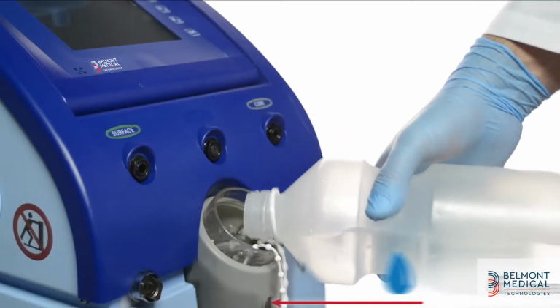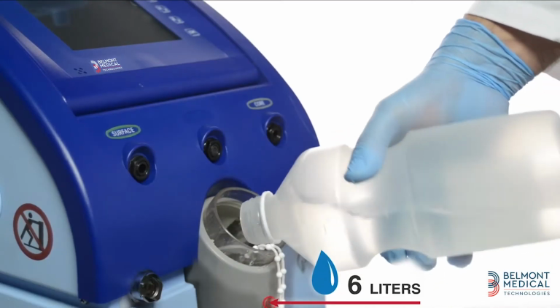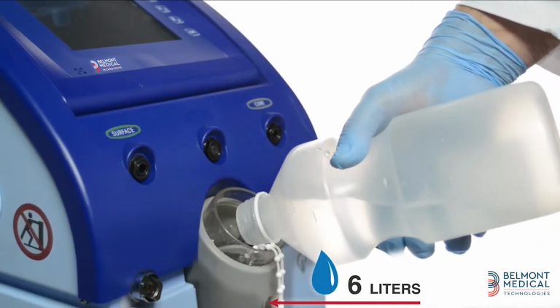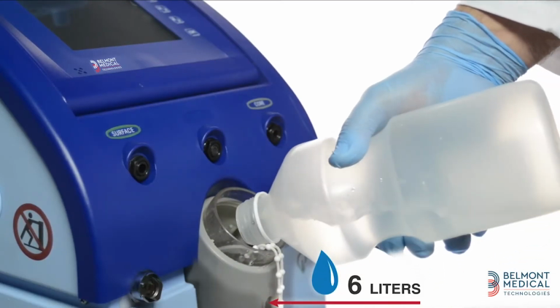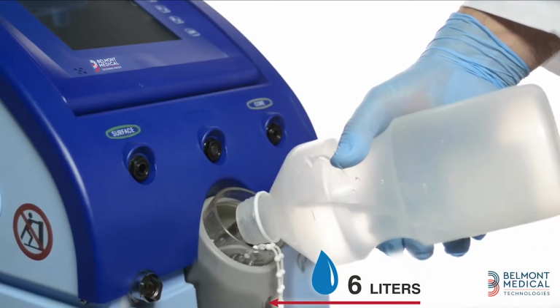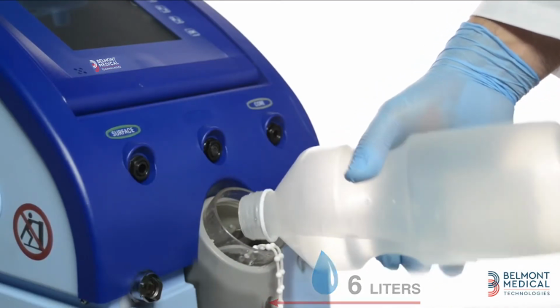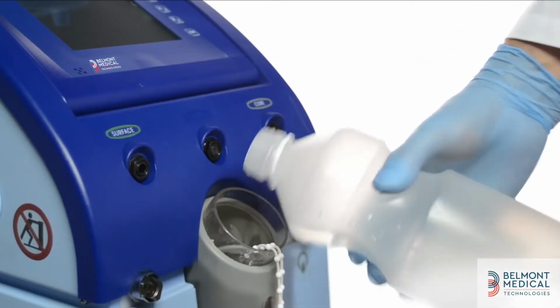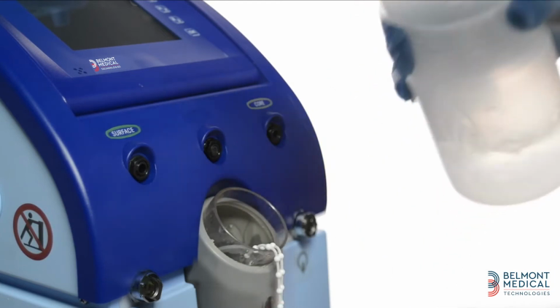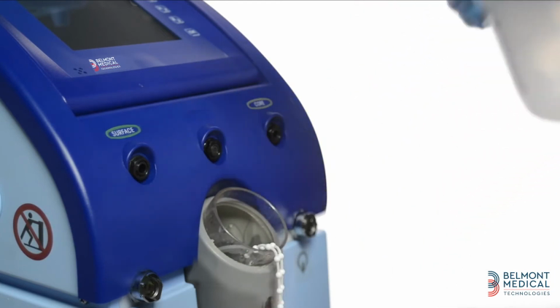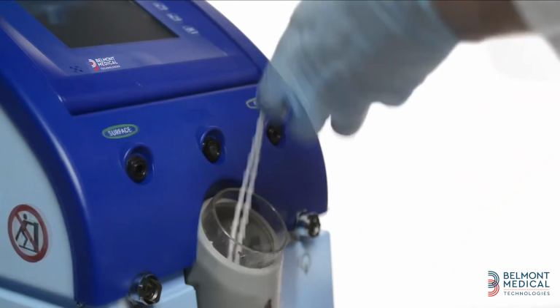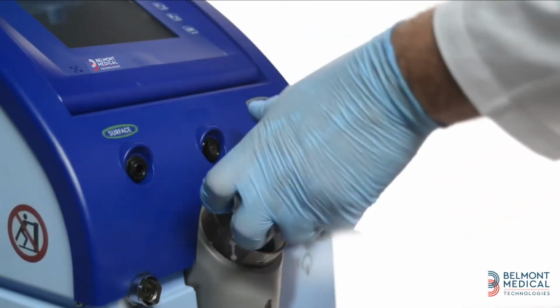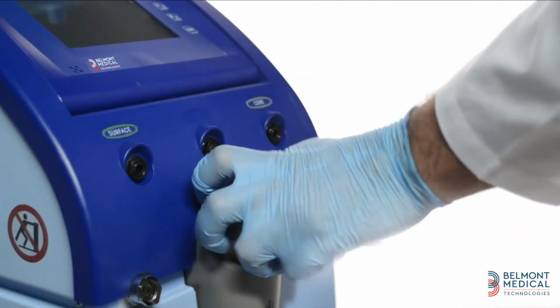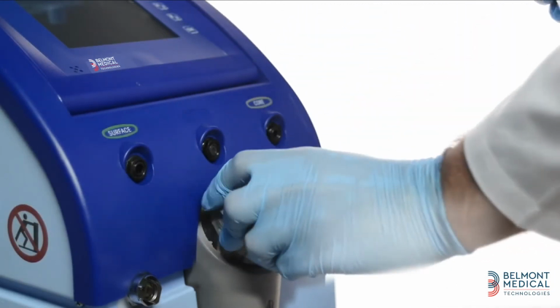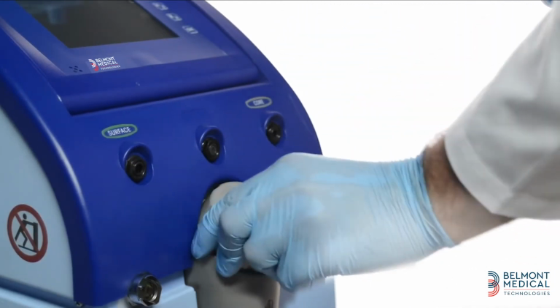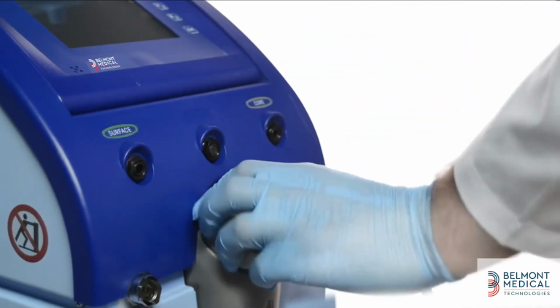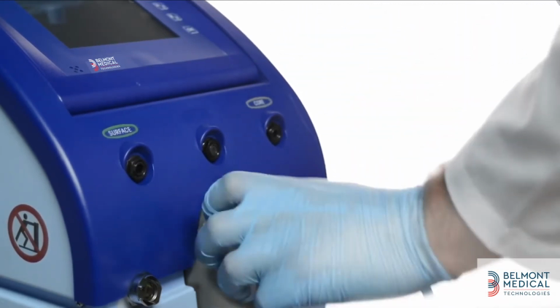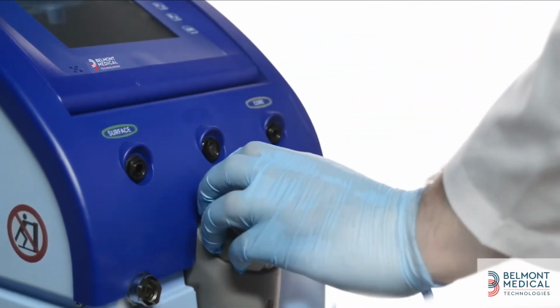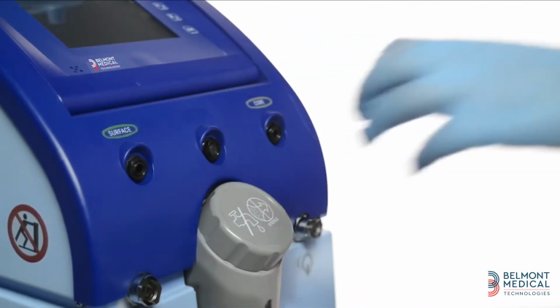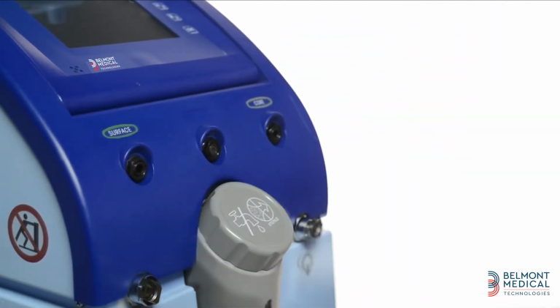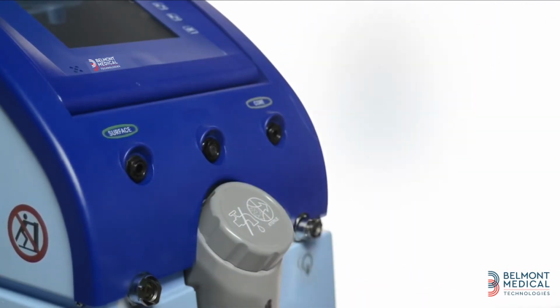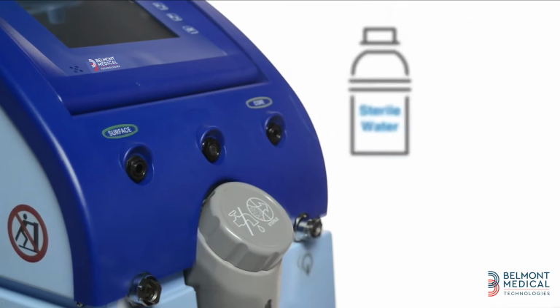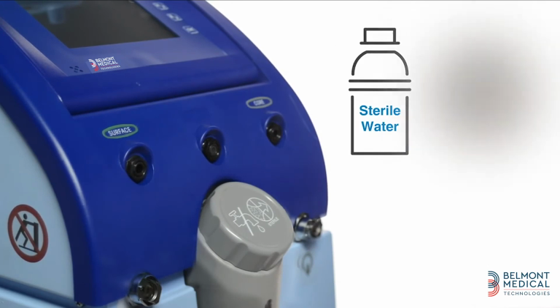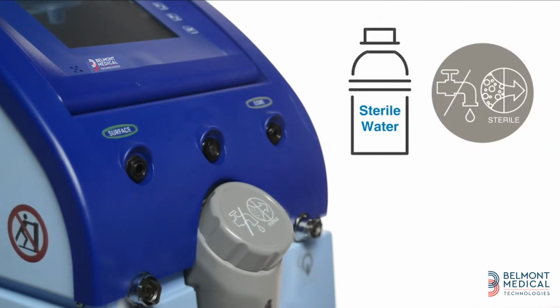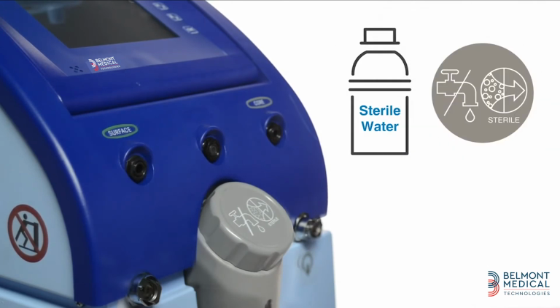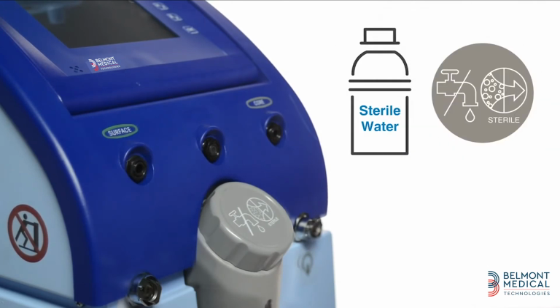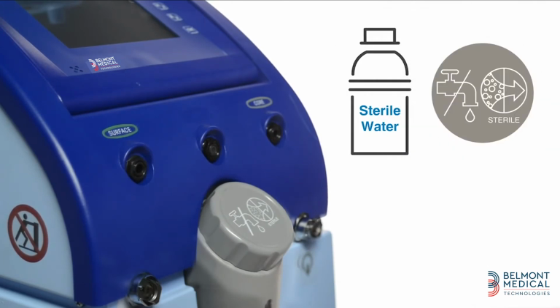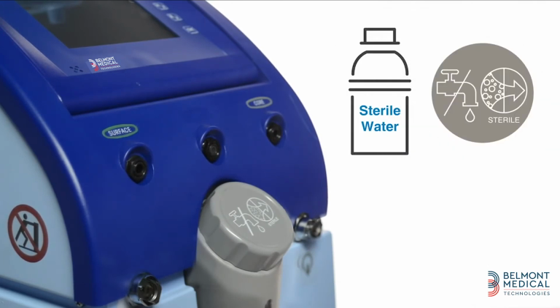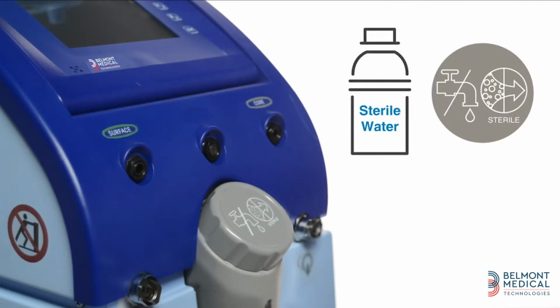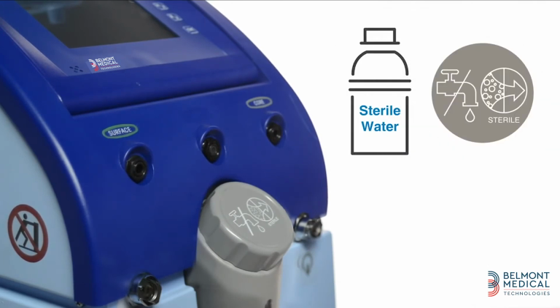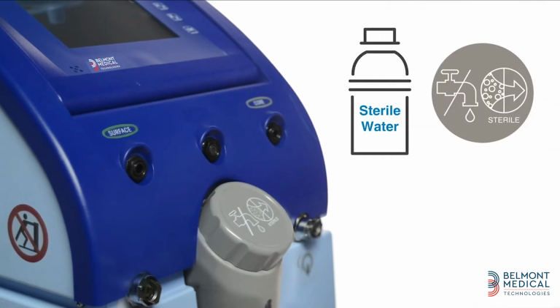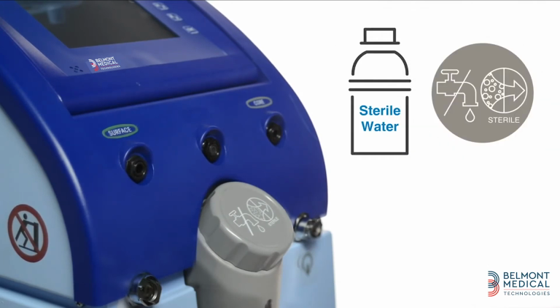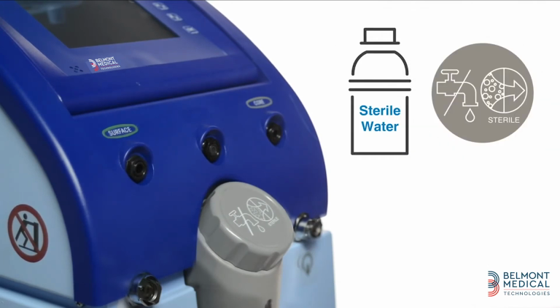First, fill the water tank up to the upper level line. A full tank has 6 liters of water. The system uses only sterile or 0.22 micron filtered tap water. Make sure to use only these kinds of water.